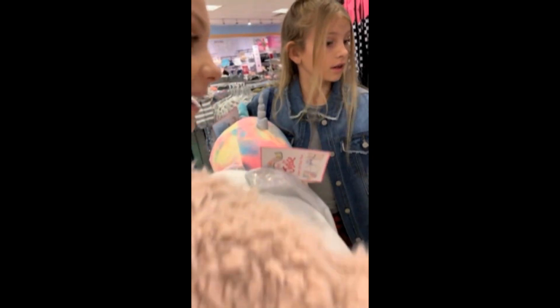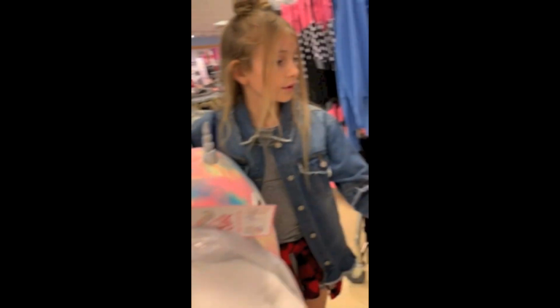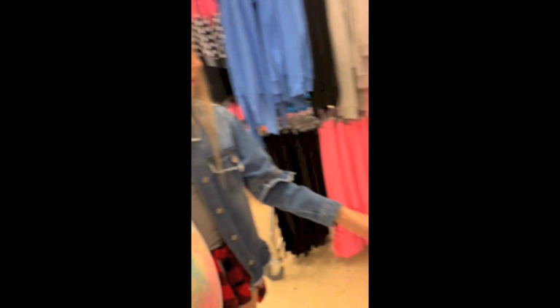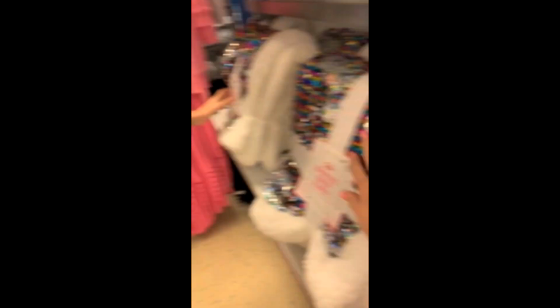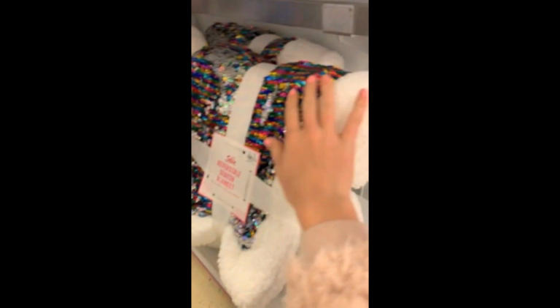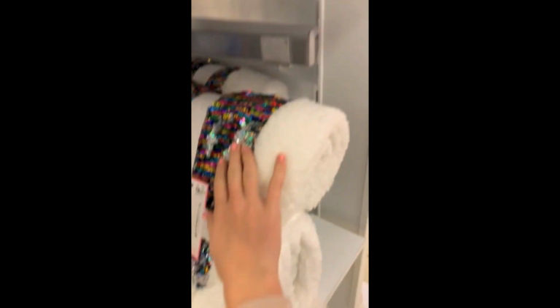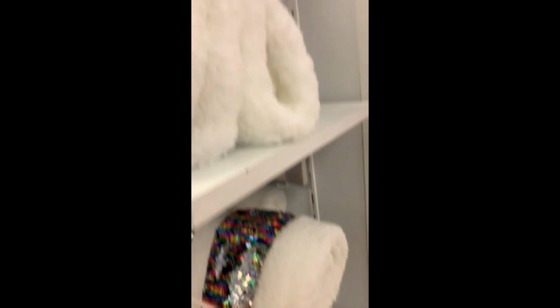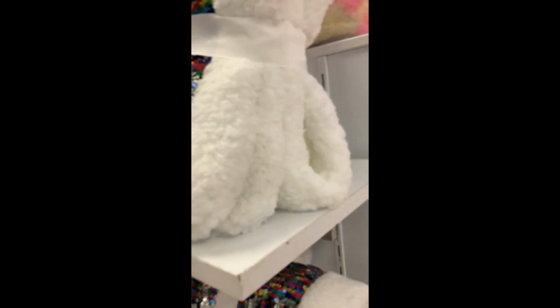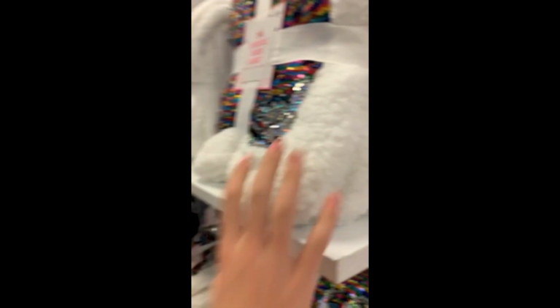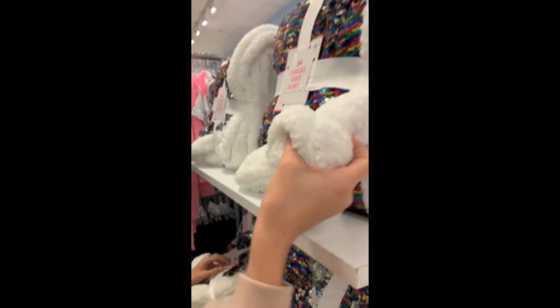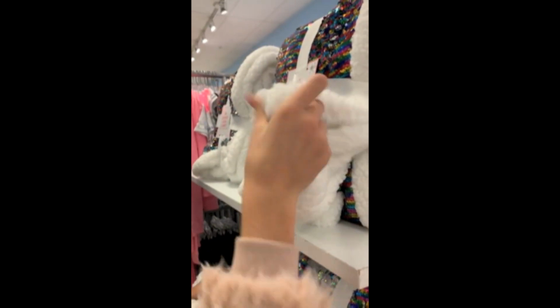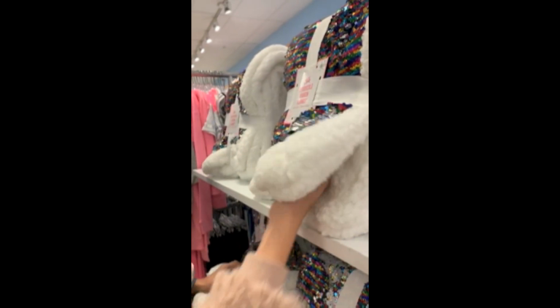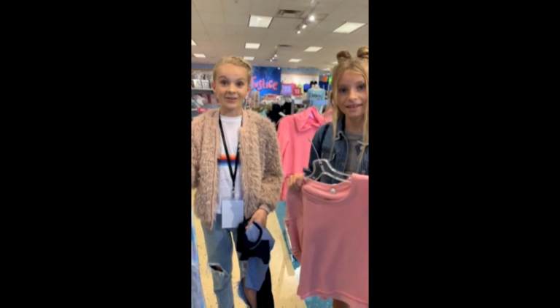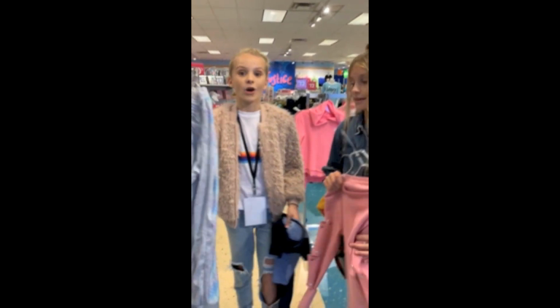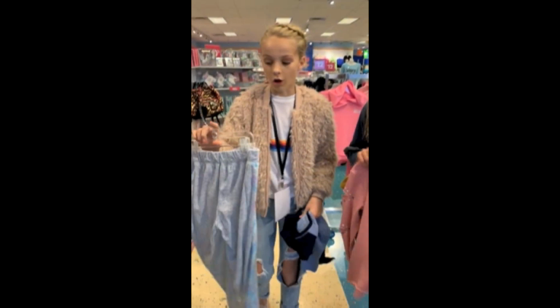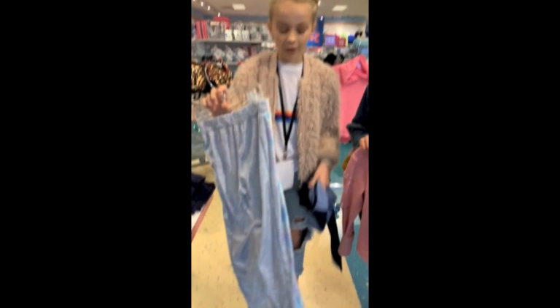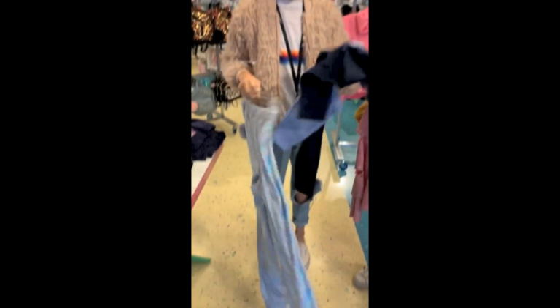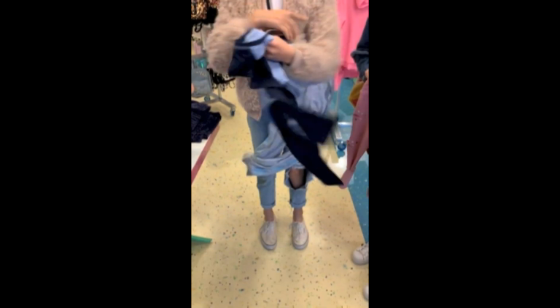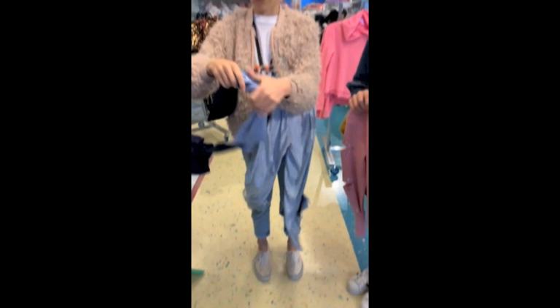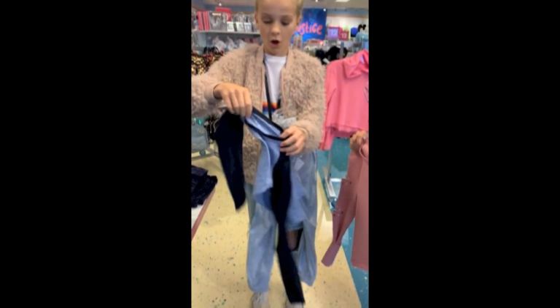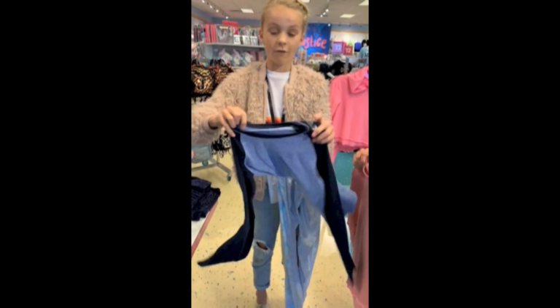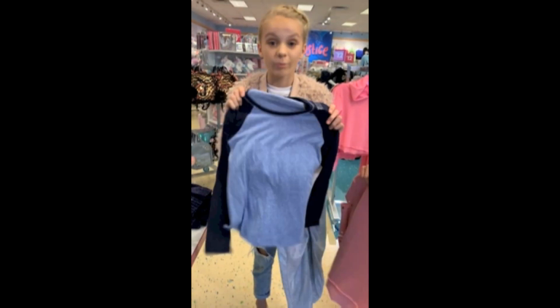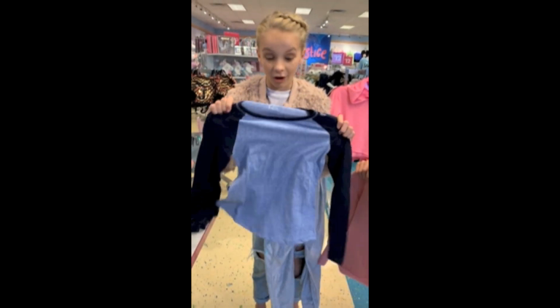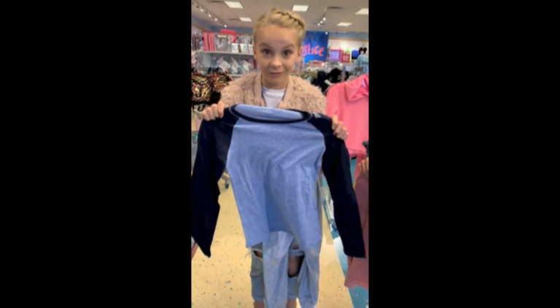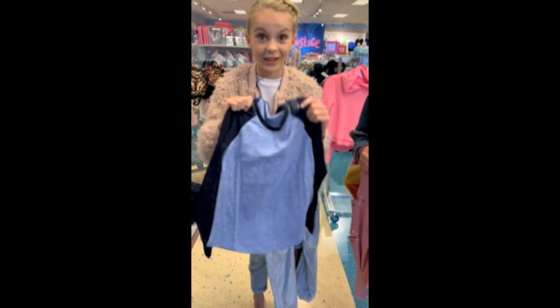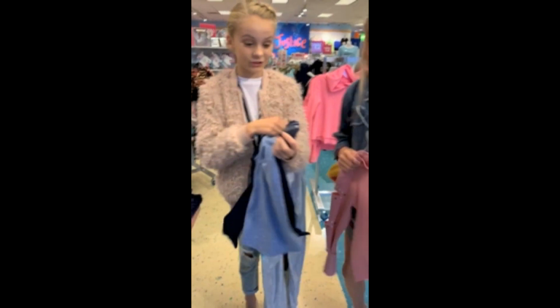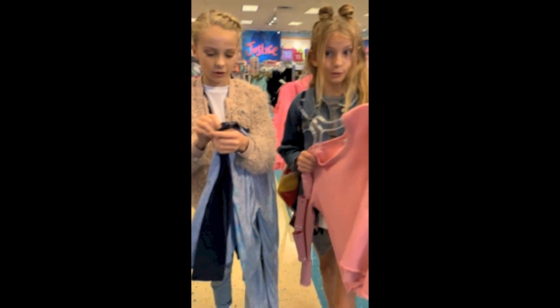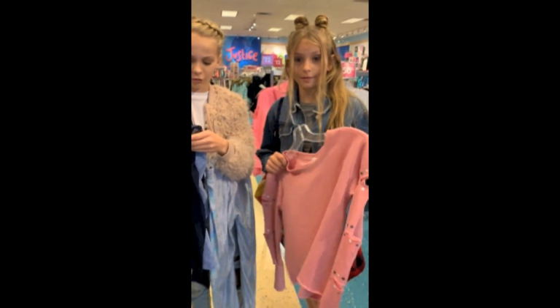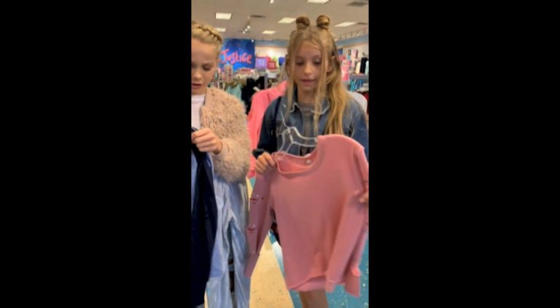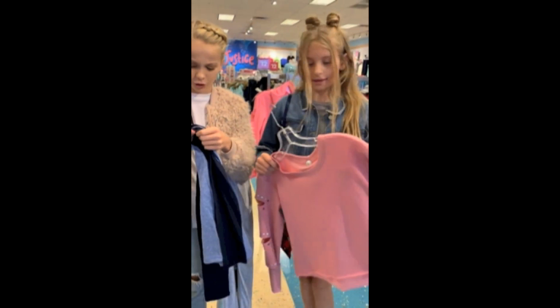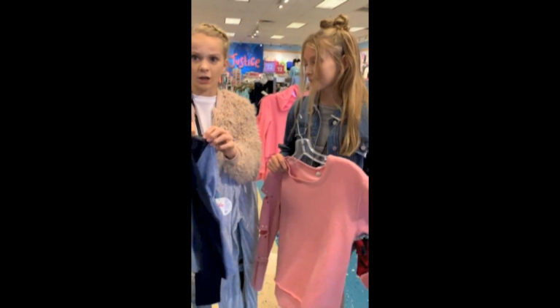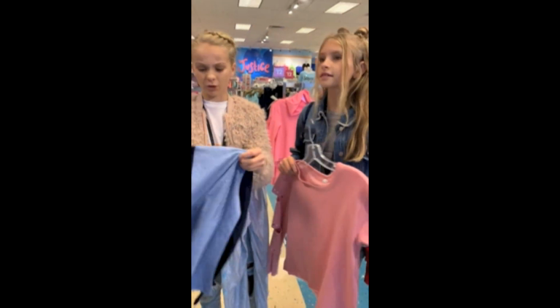I've never seen a blanket like this before — I've seen pillows and stuff. Hey guys, all of their basic tees right now are 50% off. That's so cute and they're originally already super cheap.